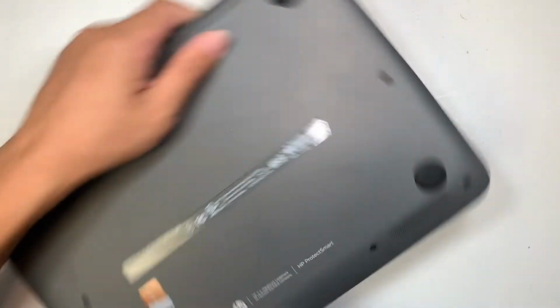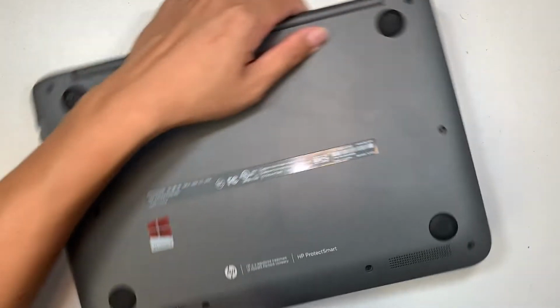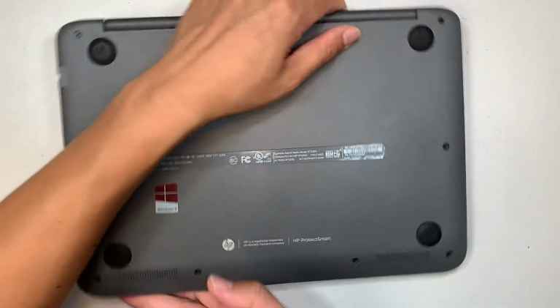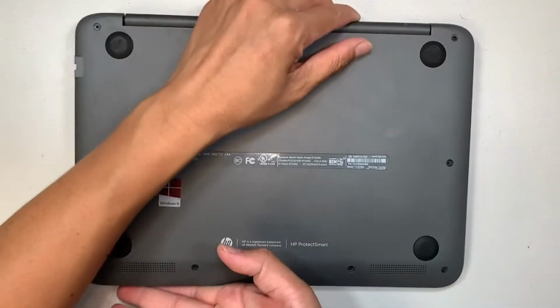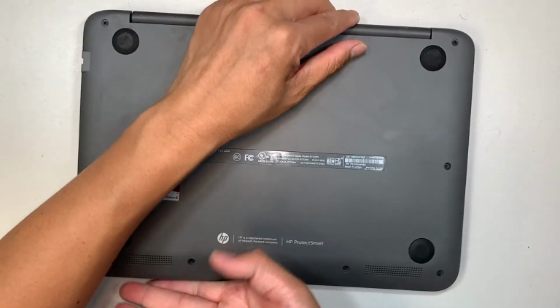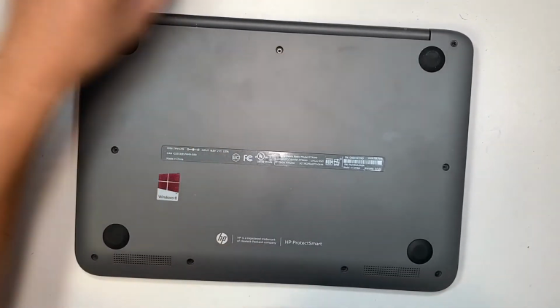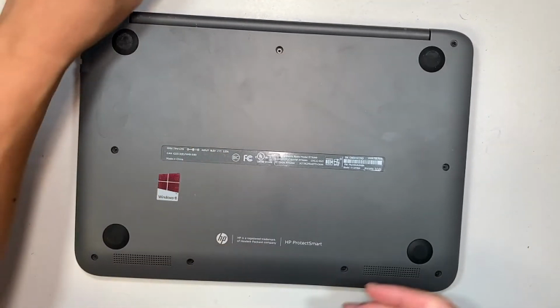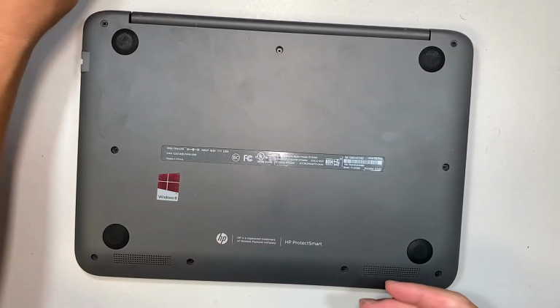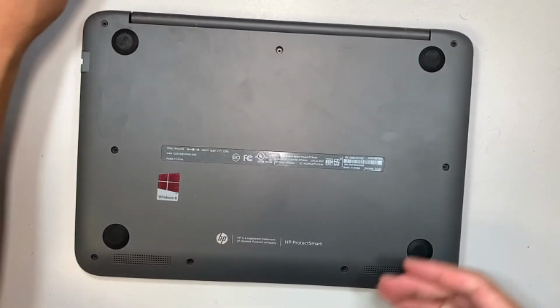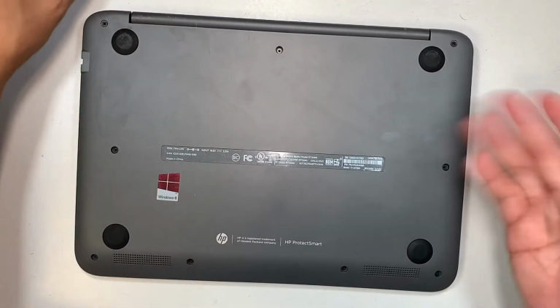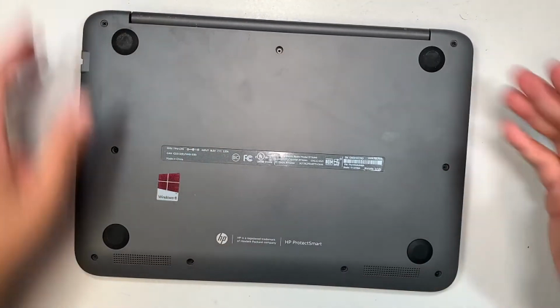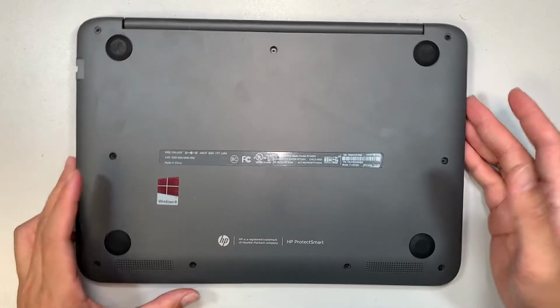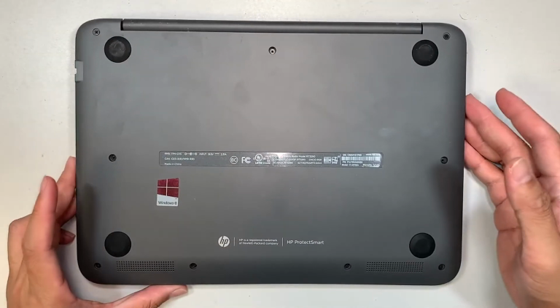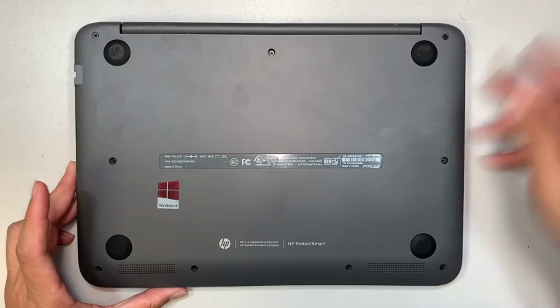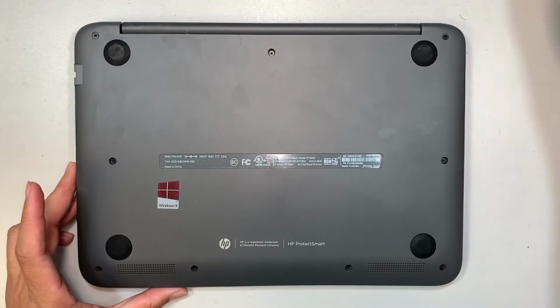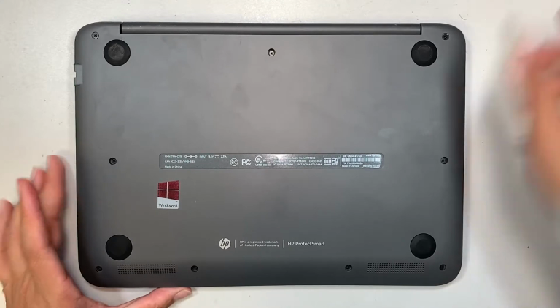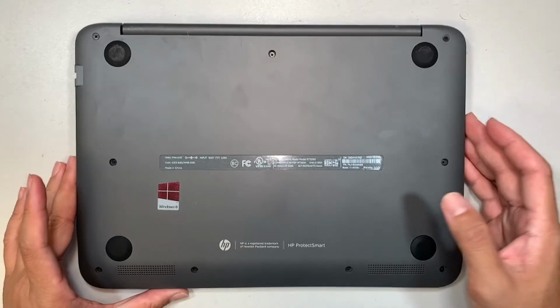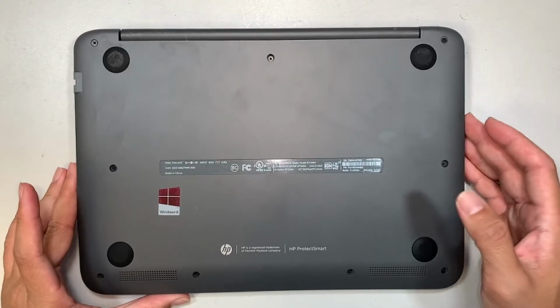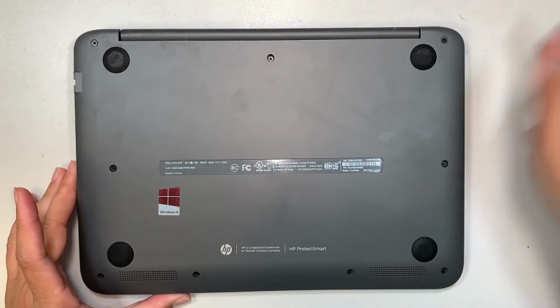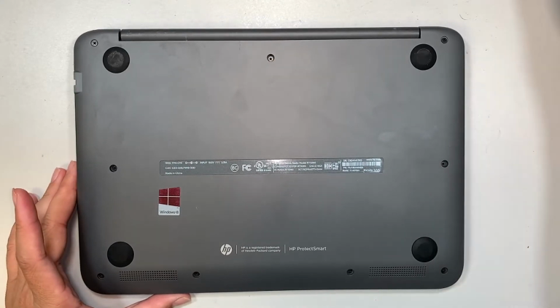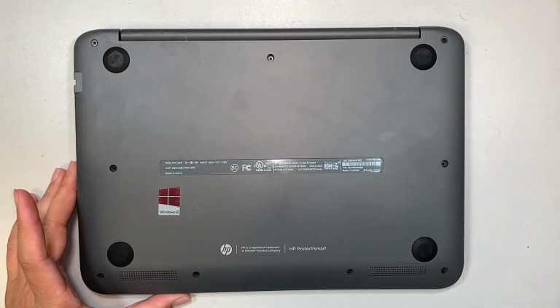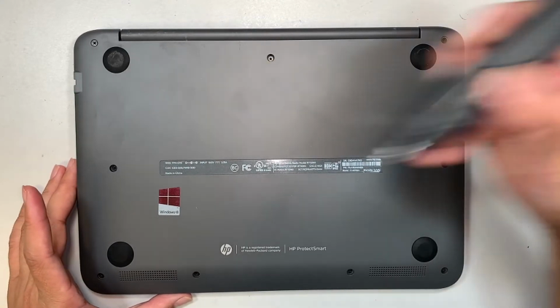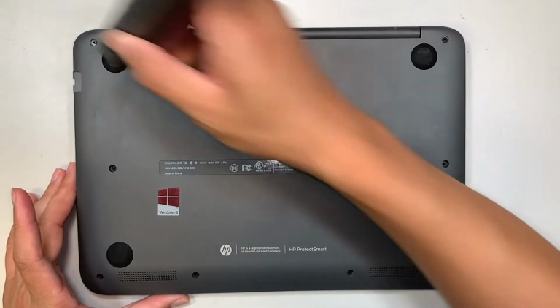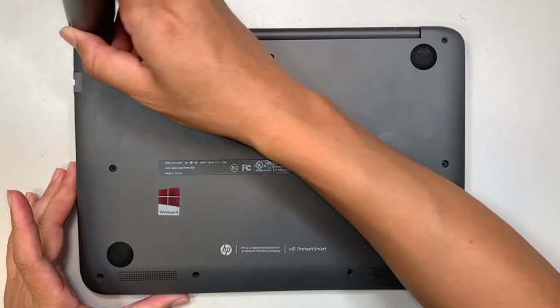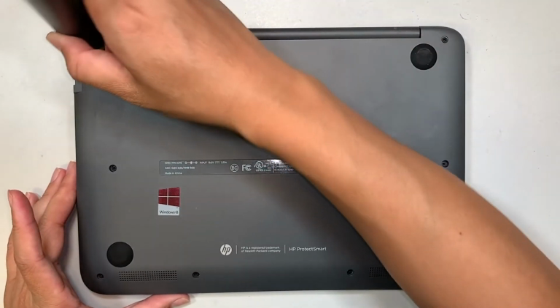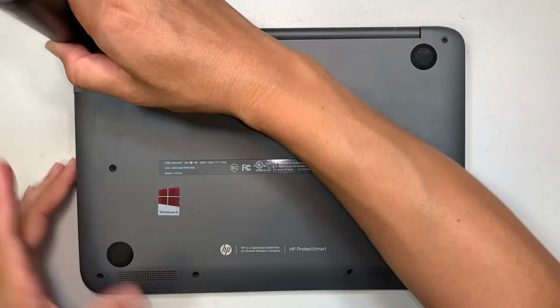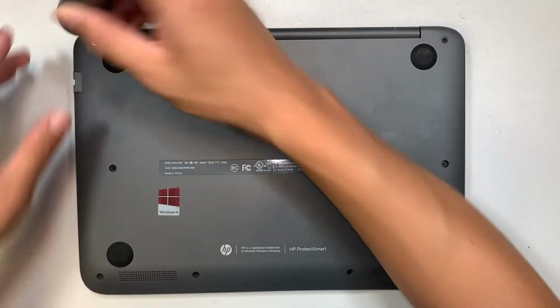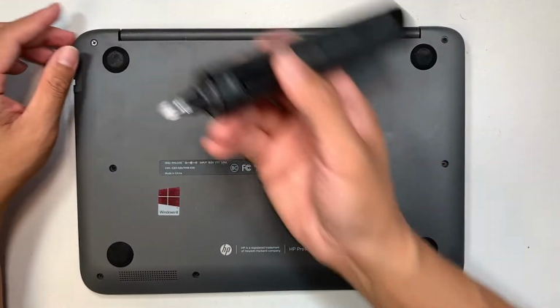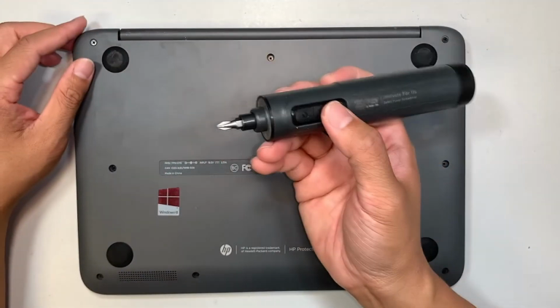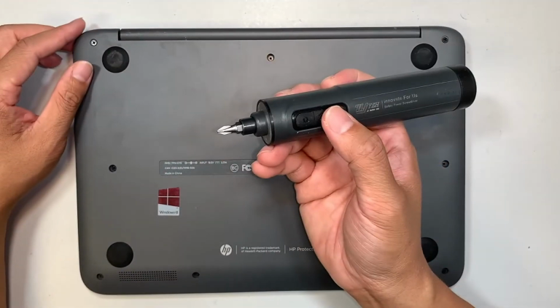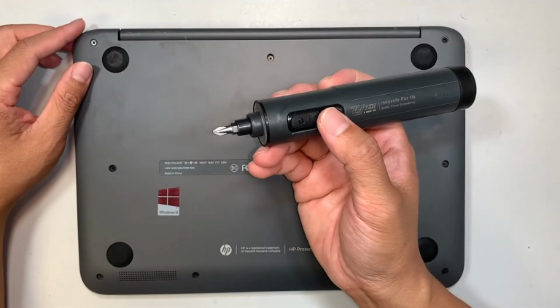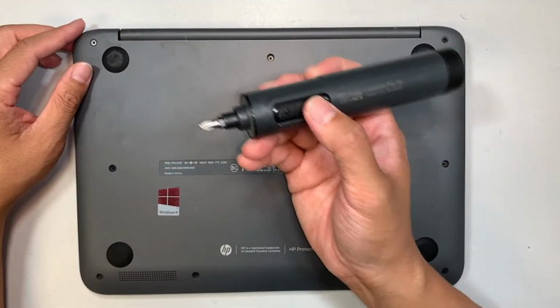So the first thing we want to do is remove the back cover and get into the battery. Go ahead and get yourself a Phillips screwdriver.